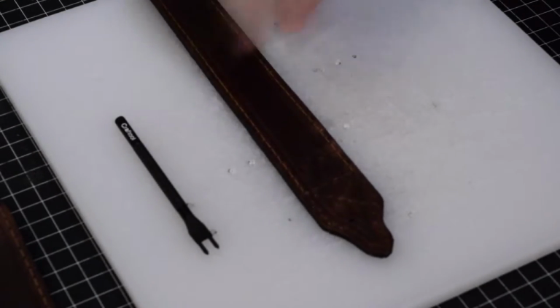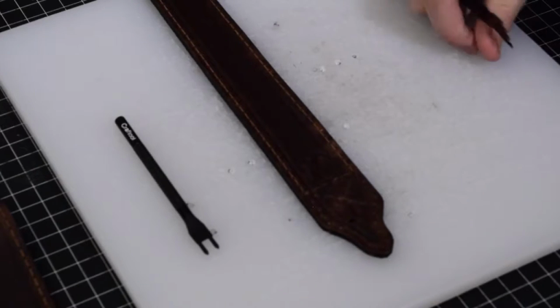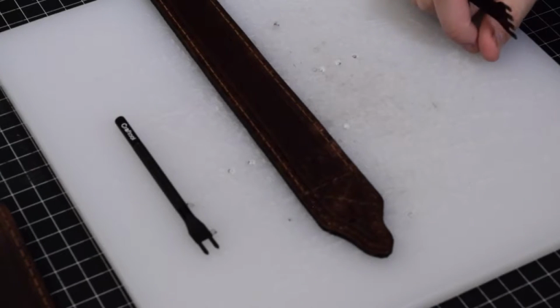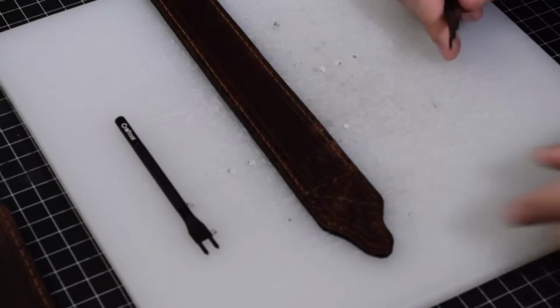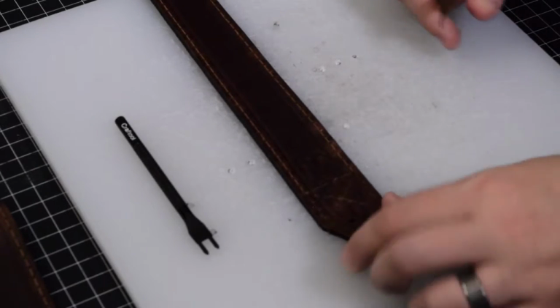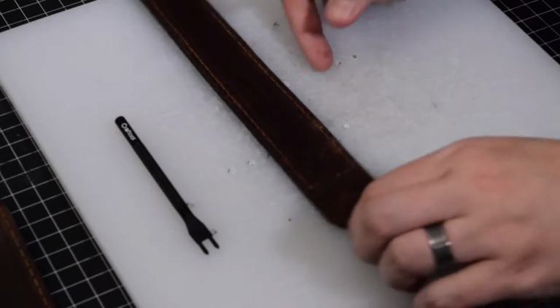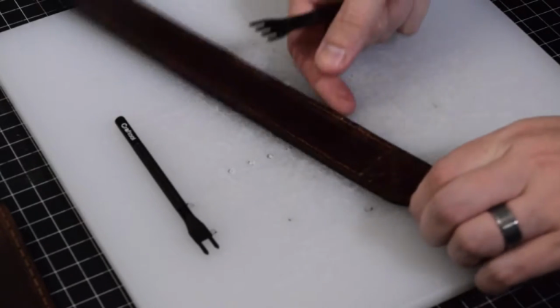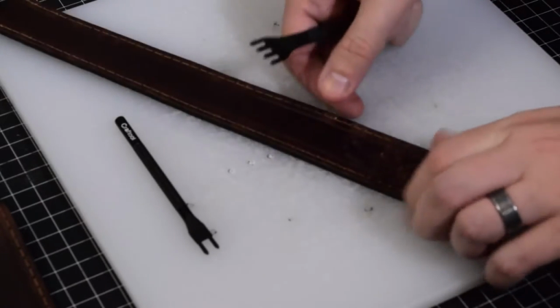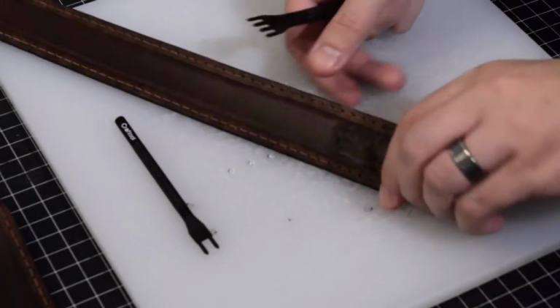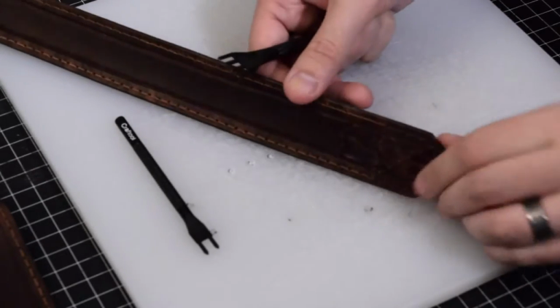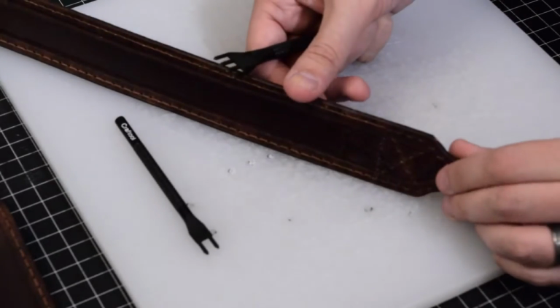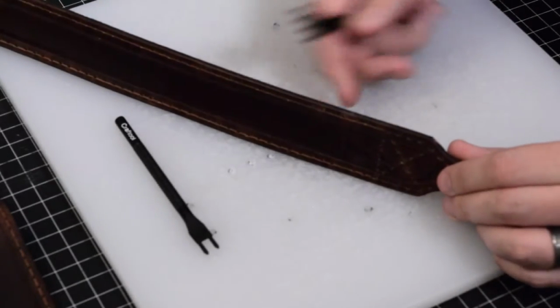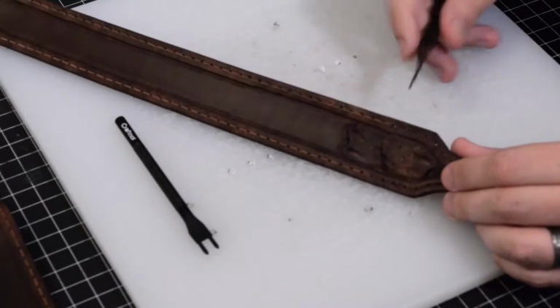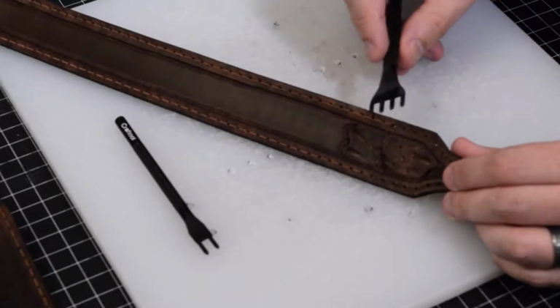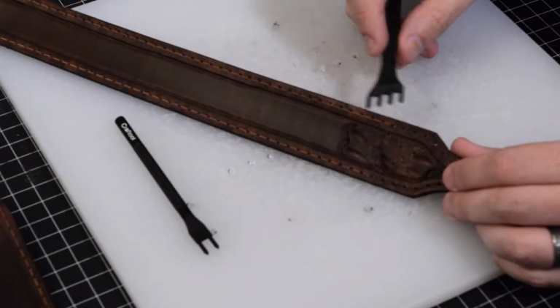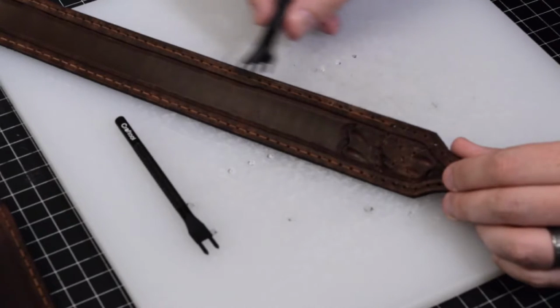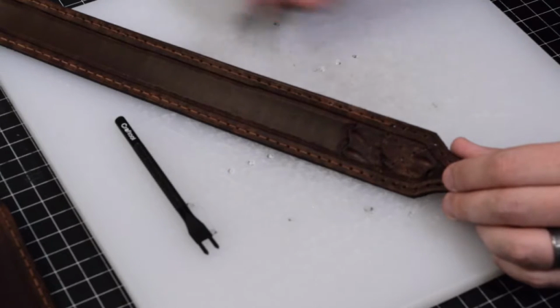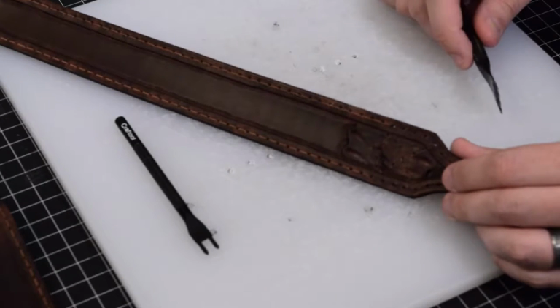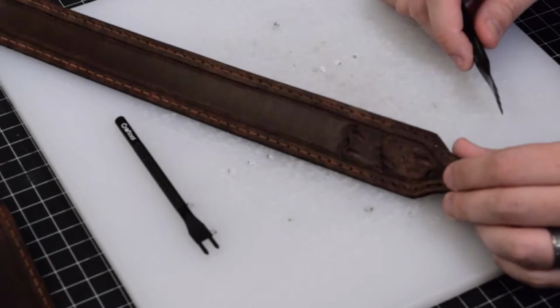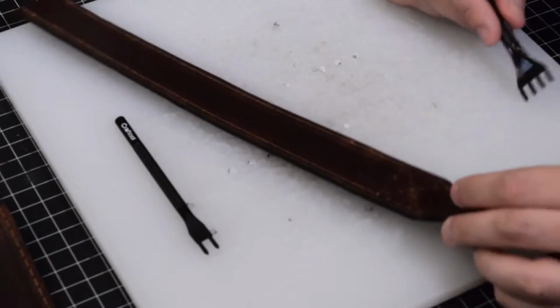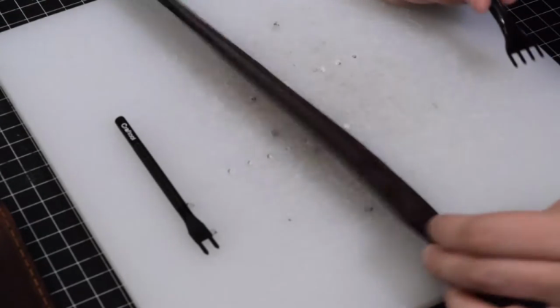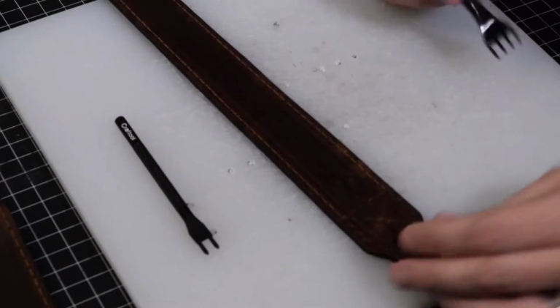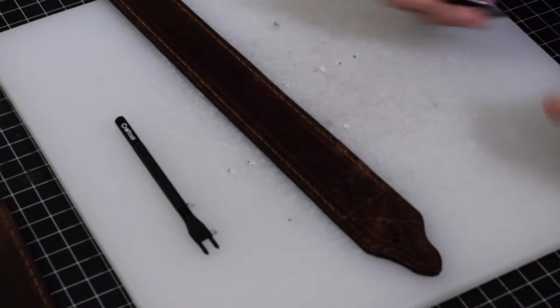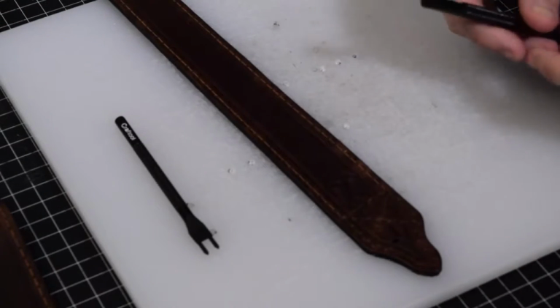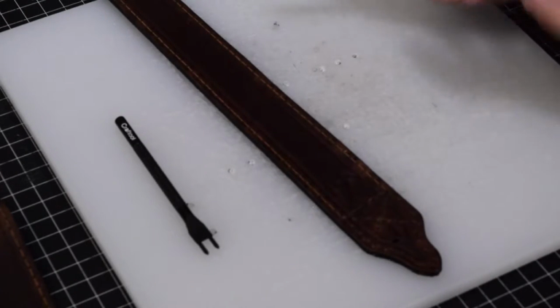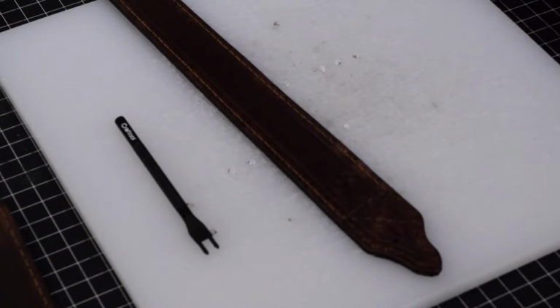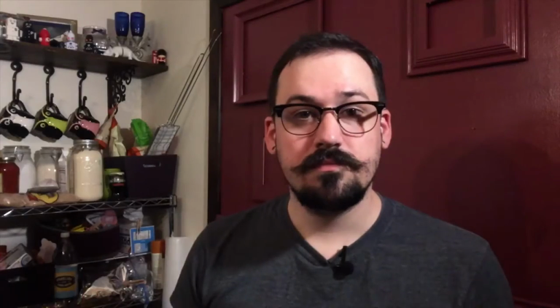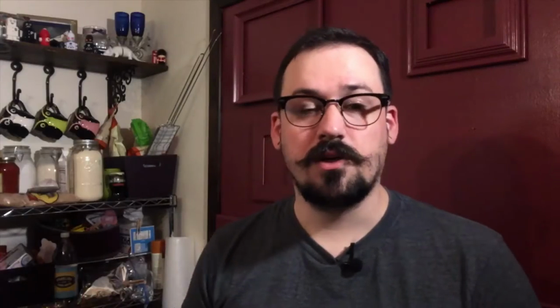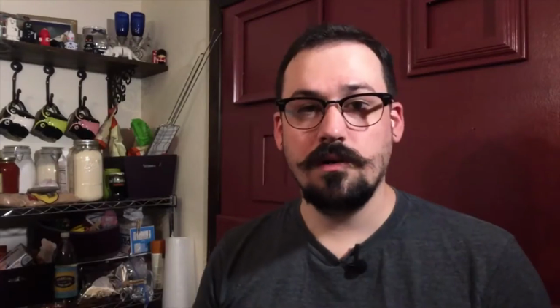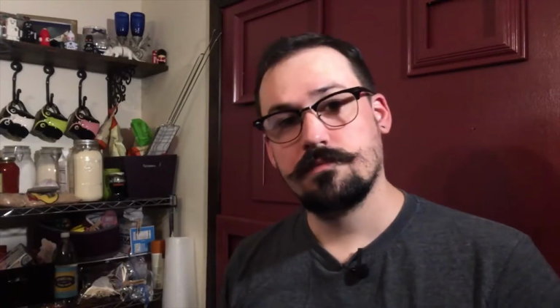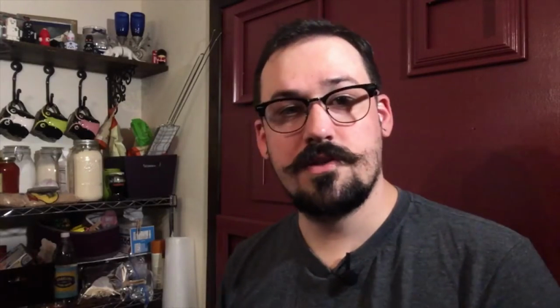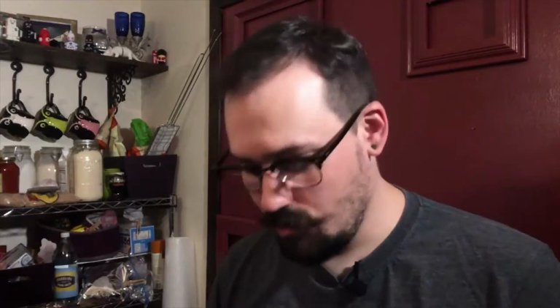We had this set up — we had our stitch groove laid in, and all I did was pick a corner and start rolling.